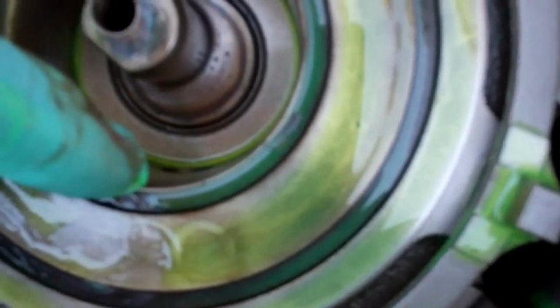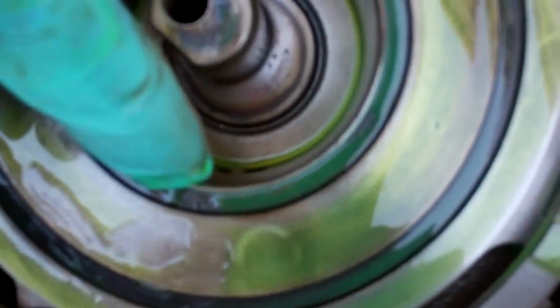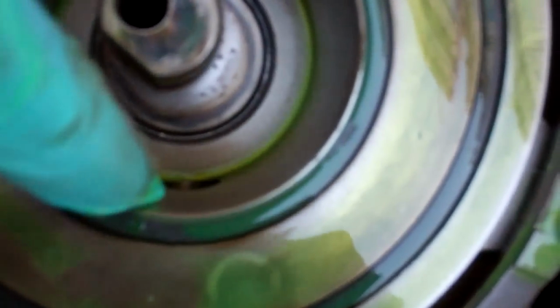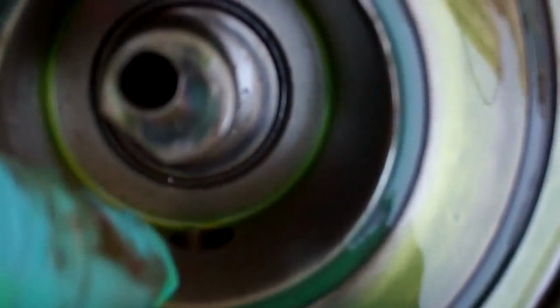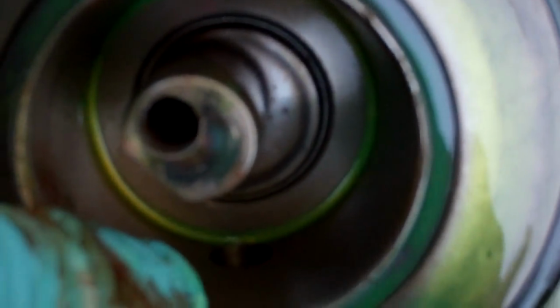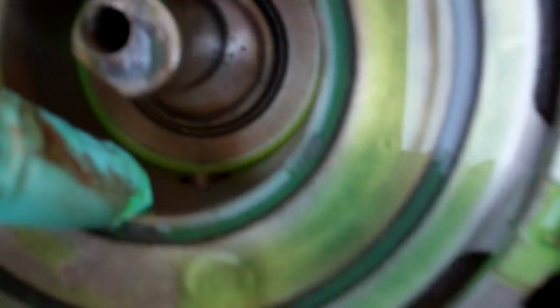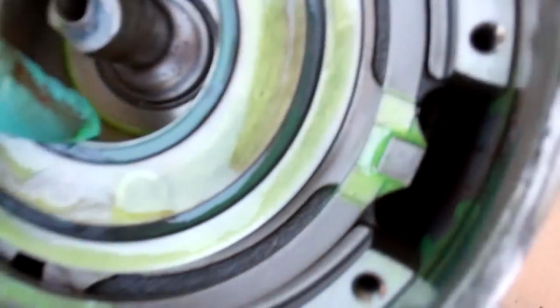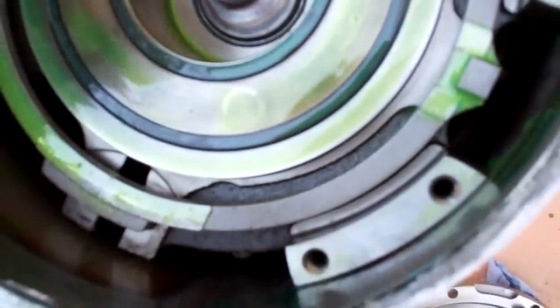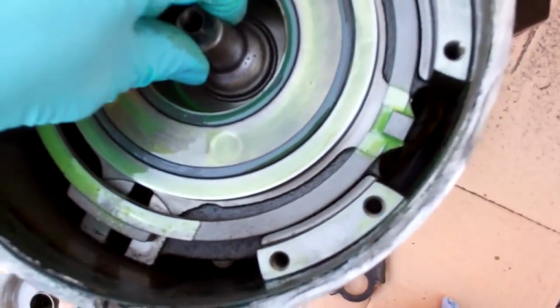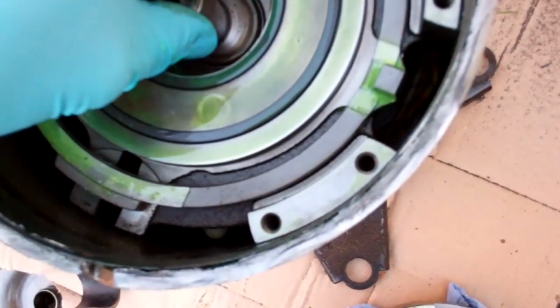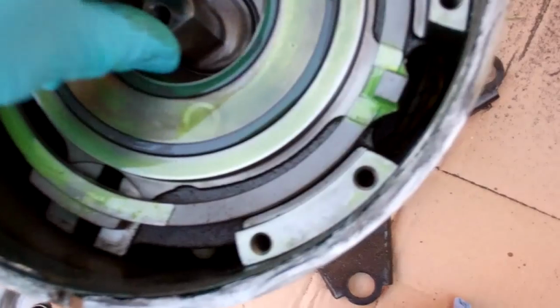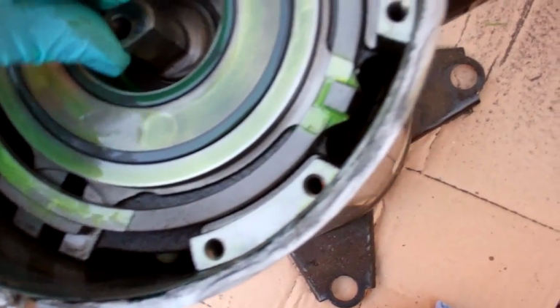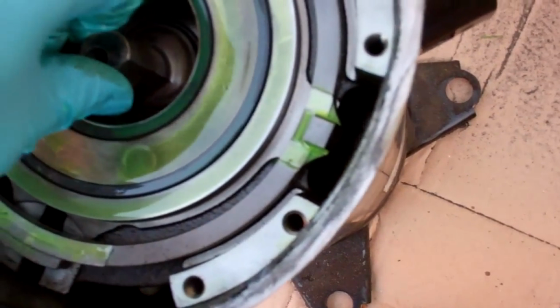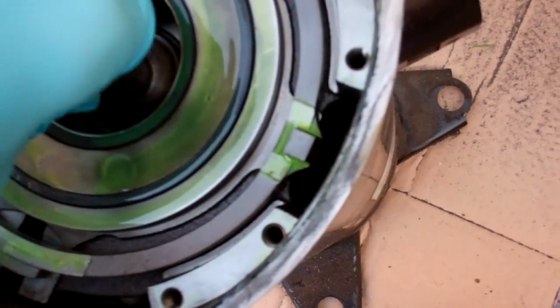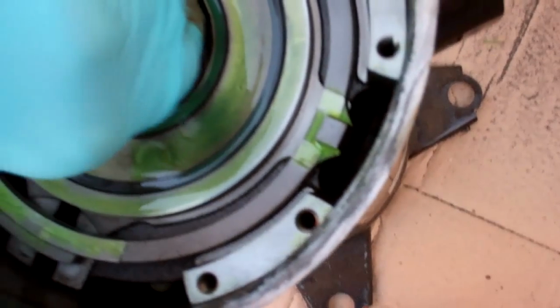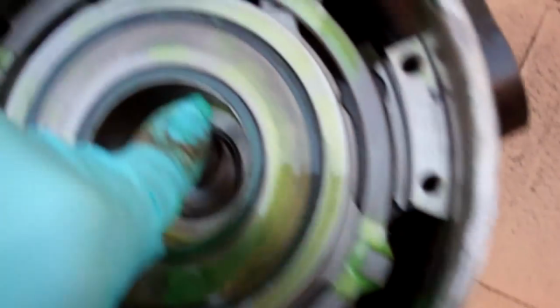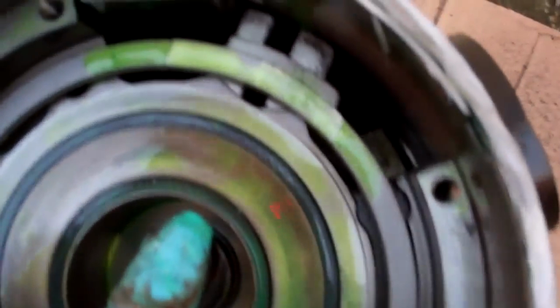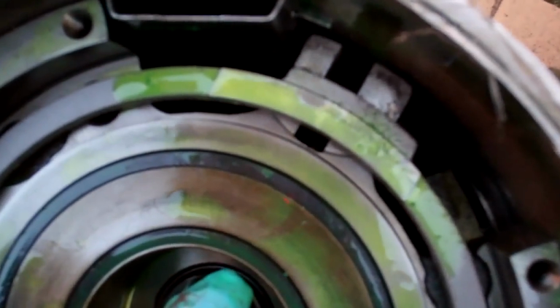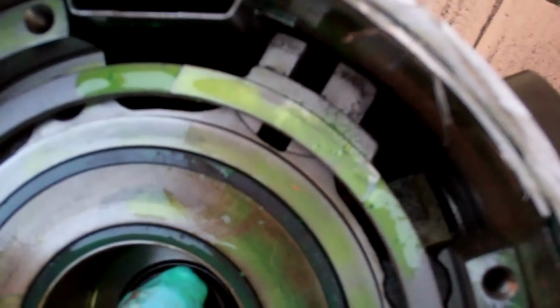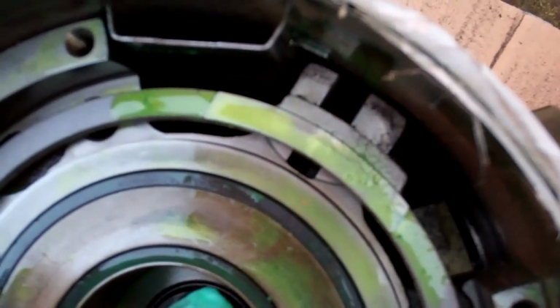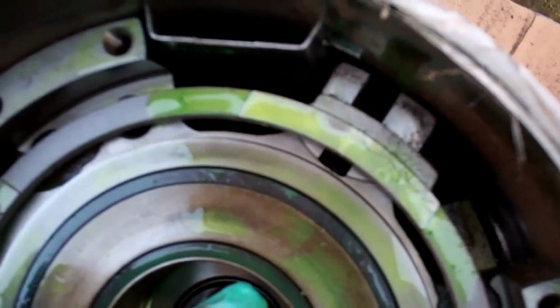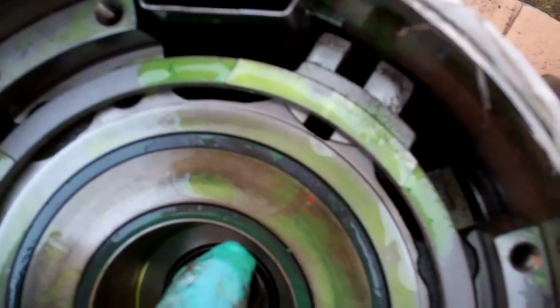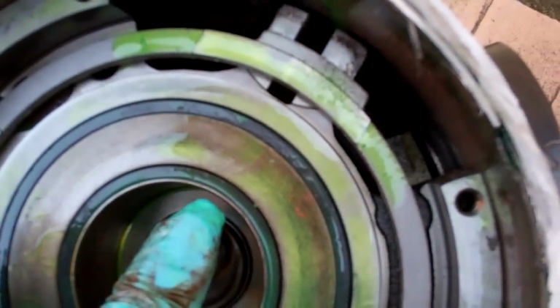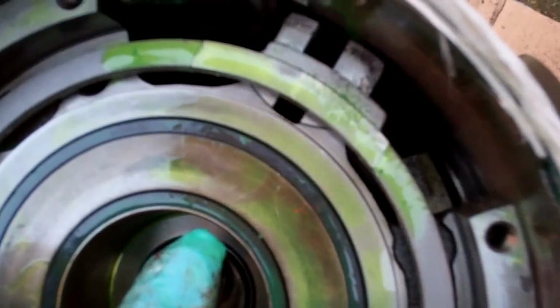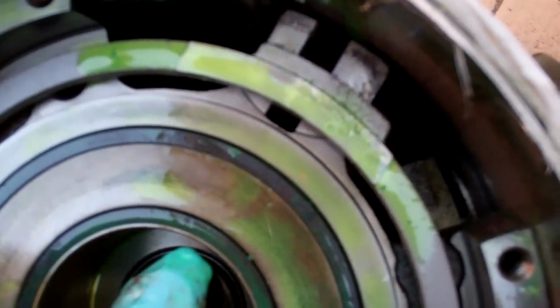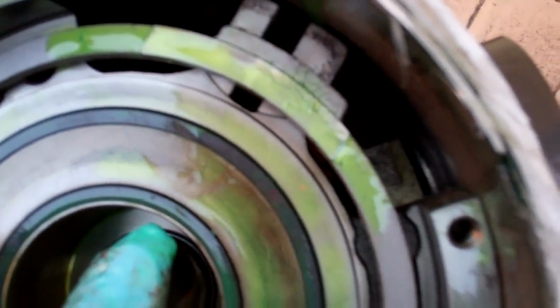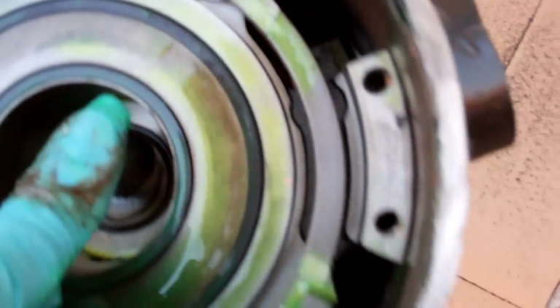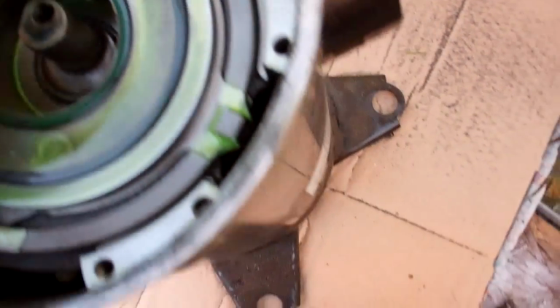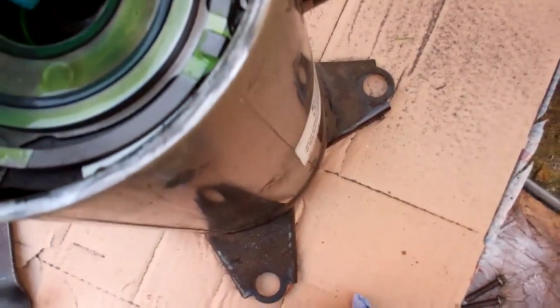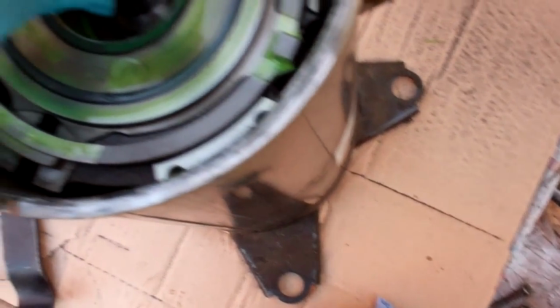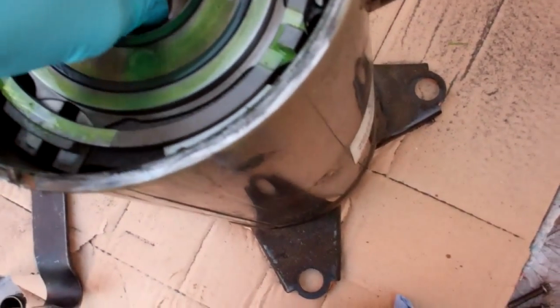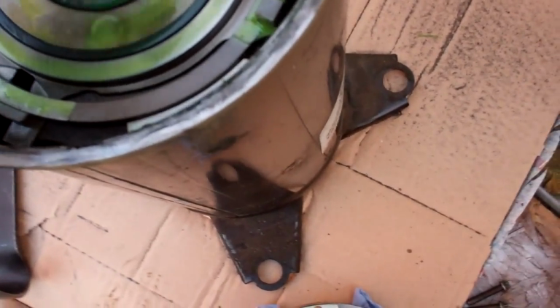And then it would drain back down that other hole there. So maybe something's gone wrong down there with the oil circulation.